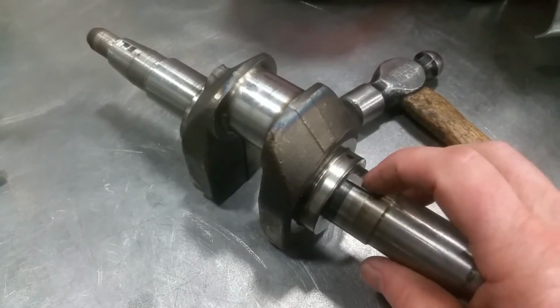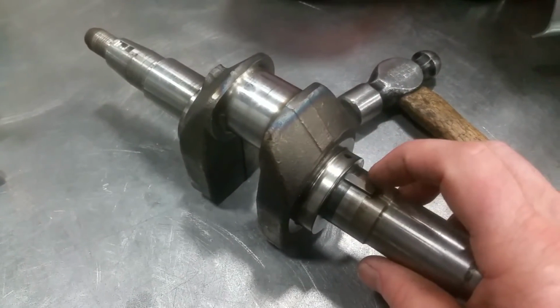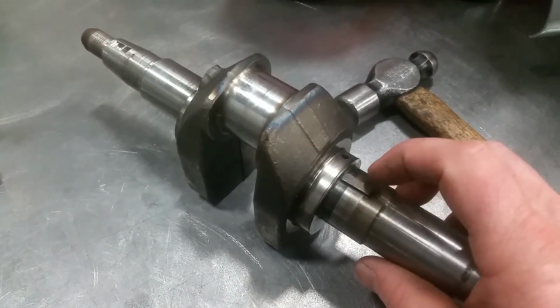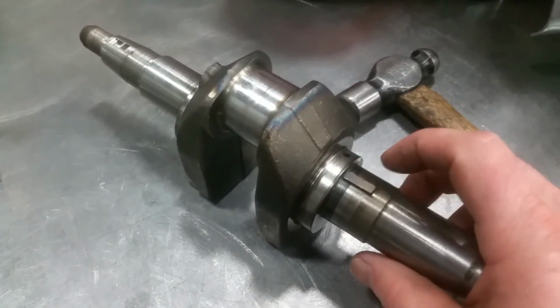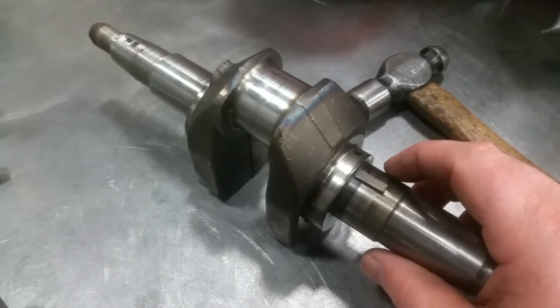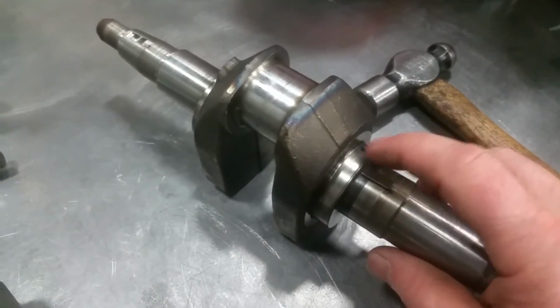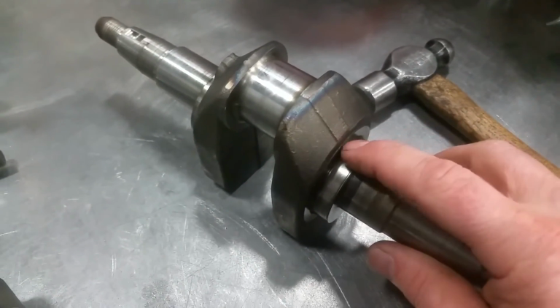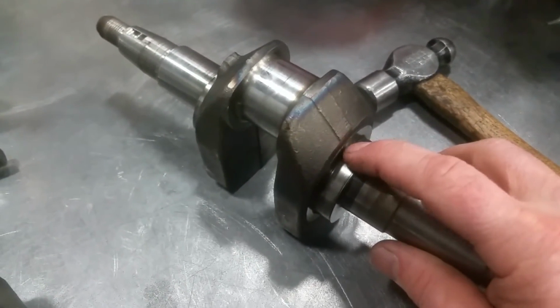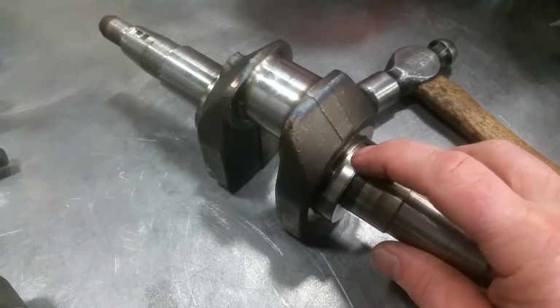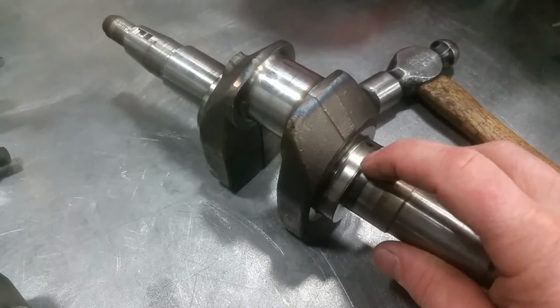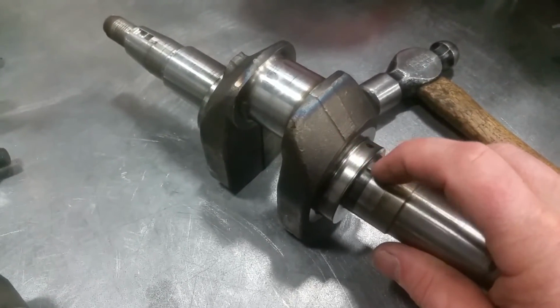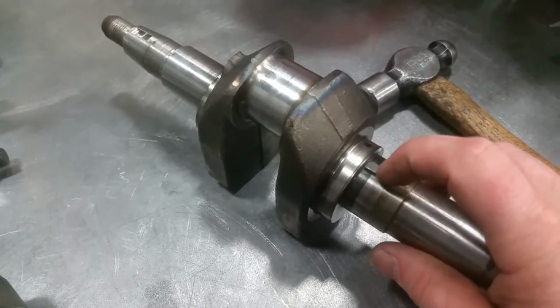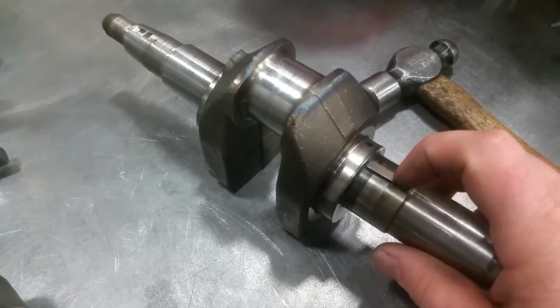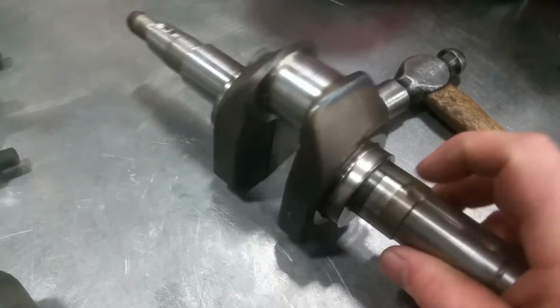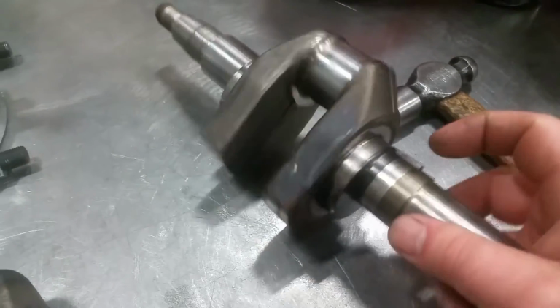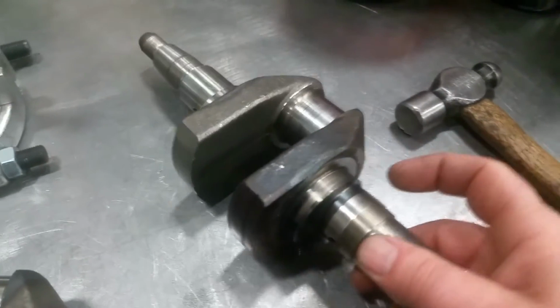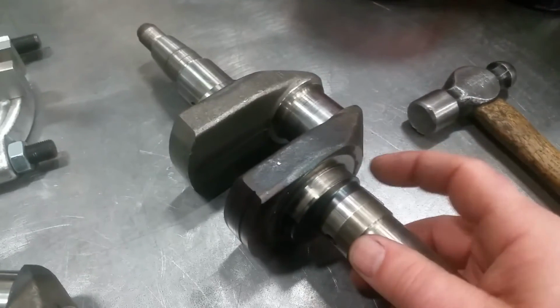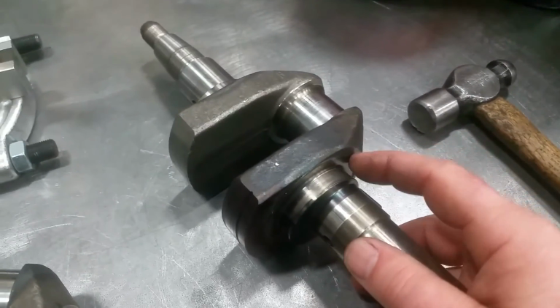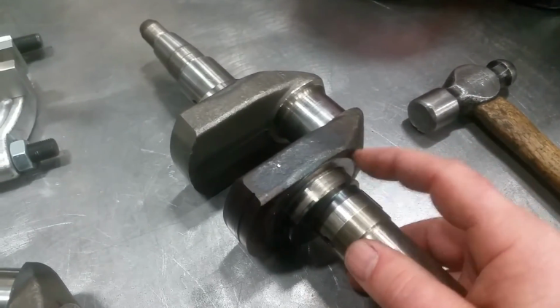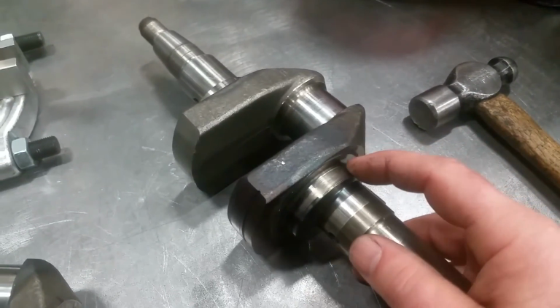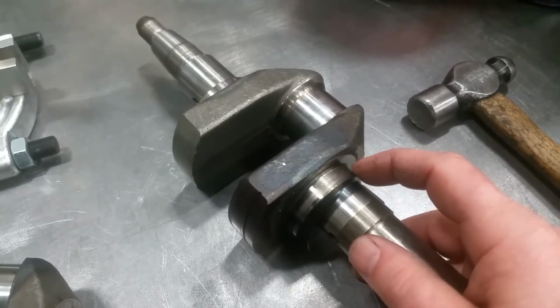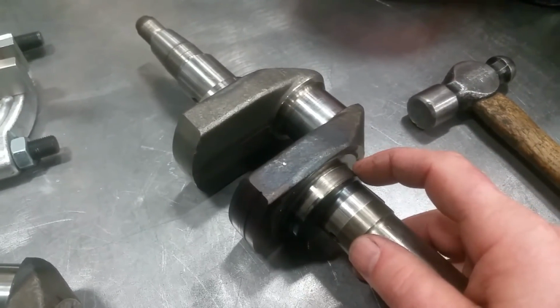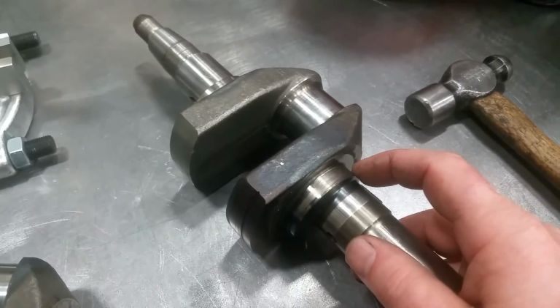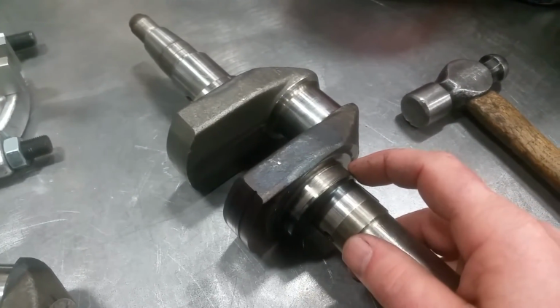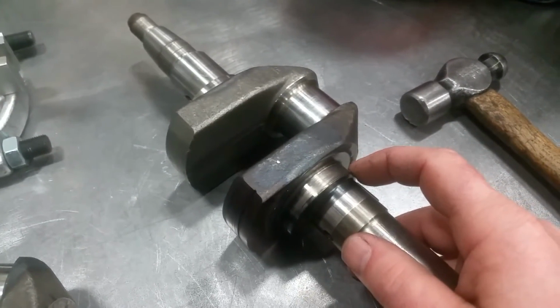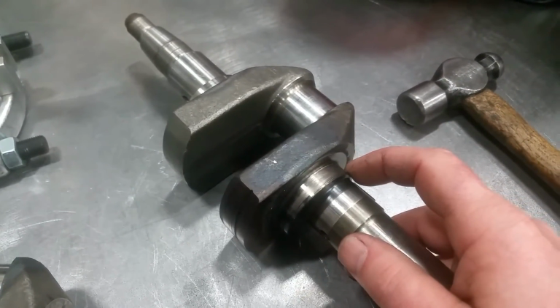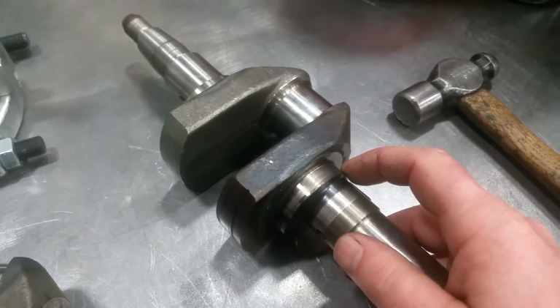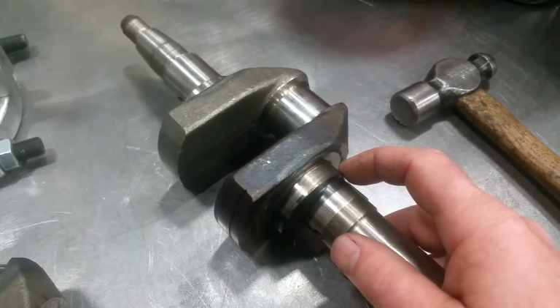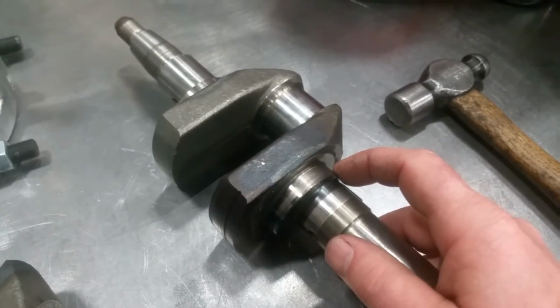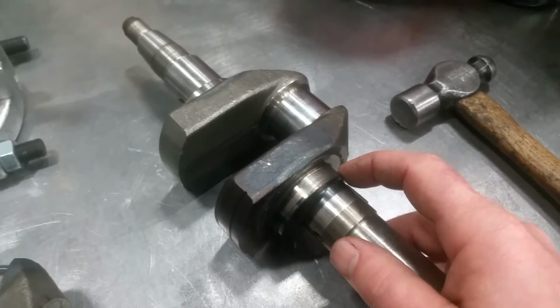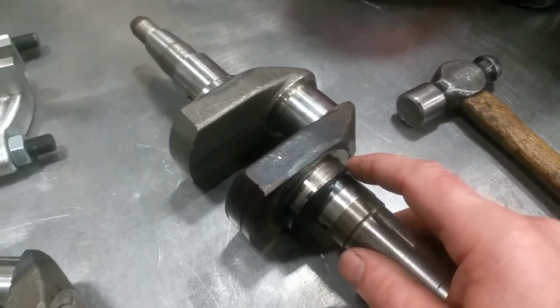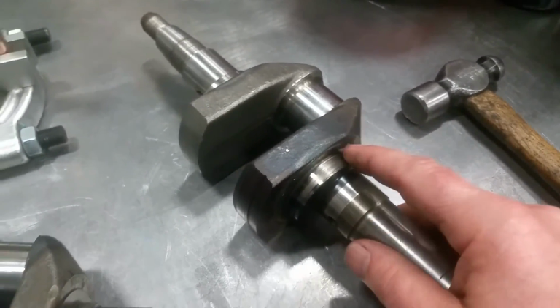There's a little woodruff key here, so you could drag the link arm over and damage it. Especially on an FE350, it will damage the link arm and destroy it every time.